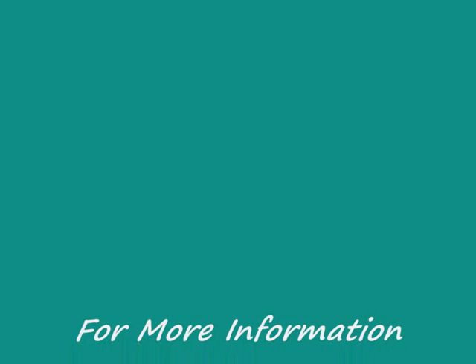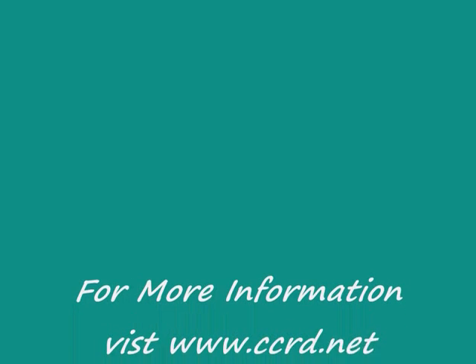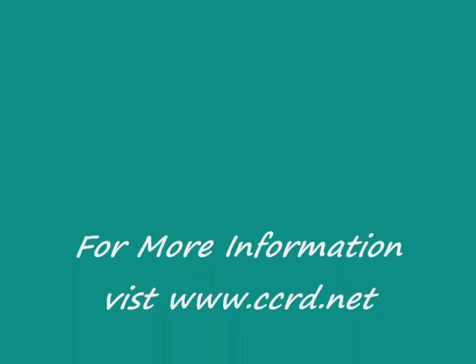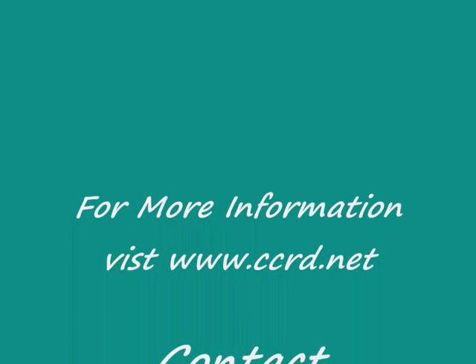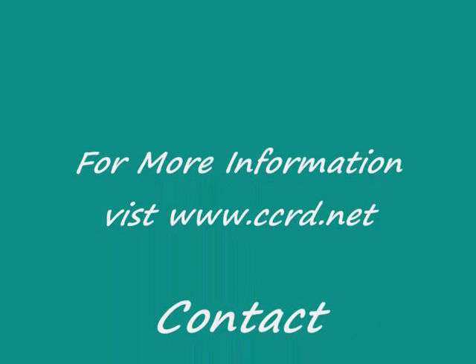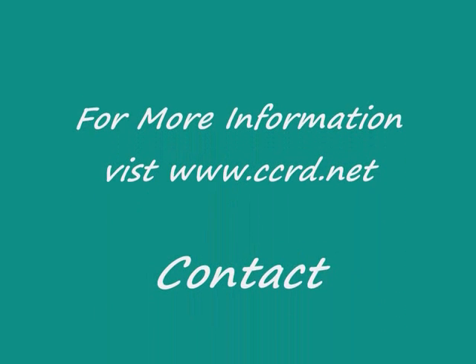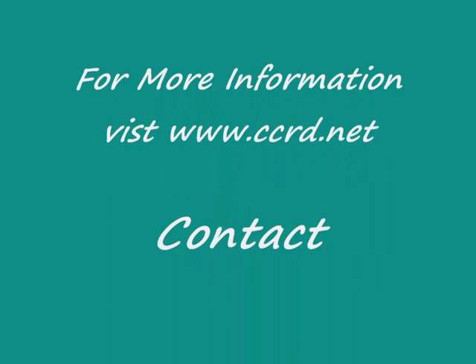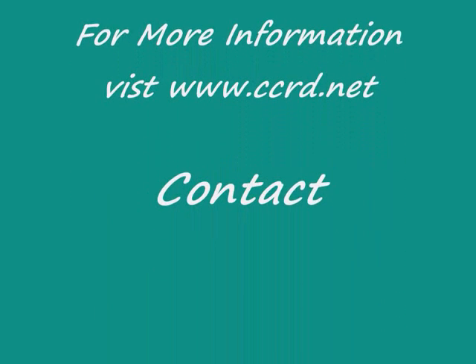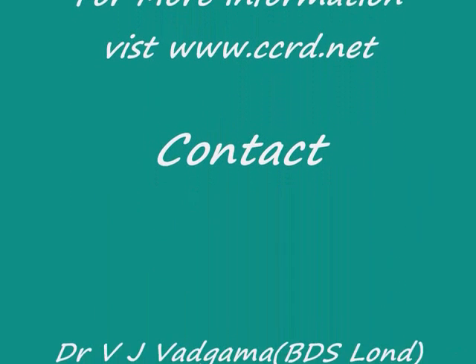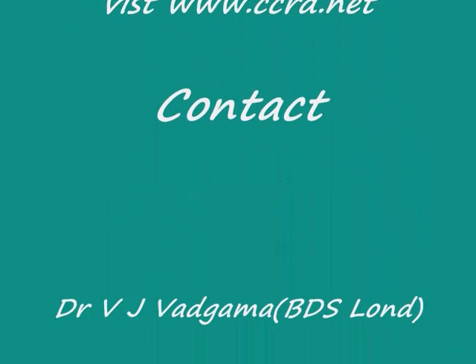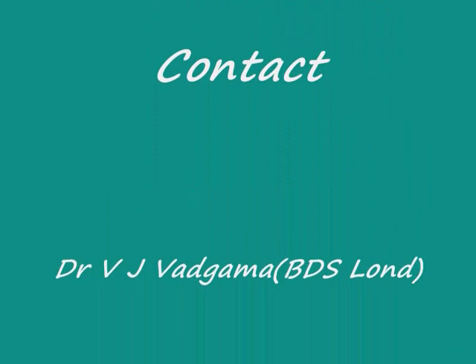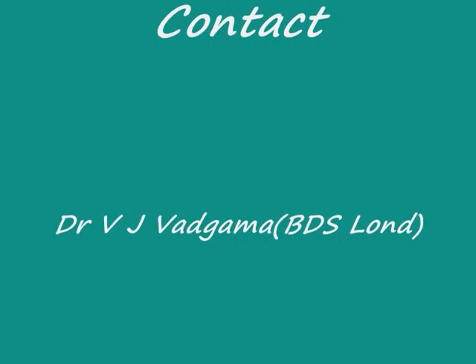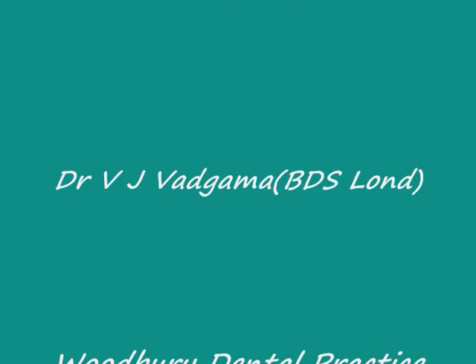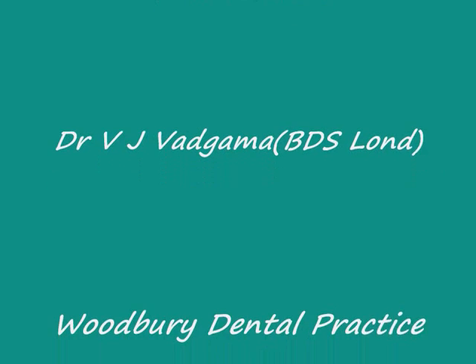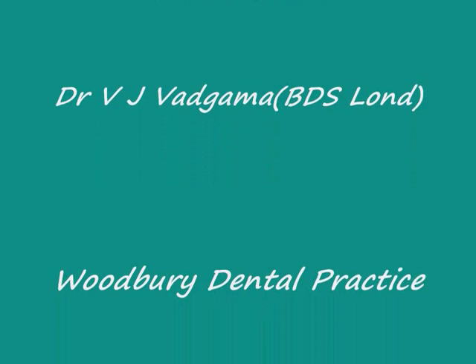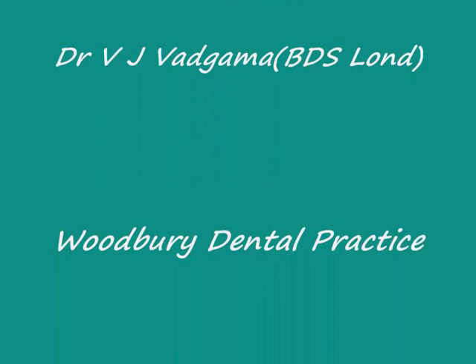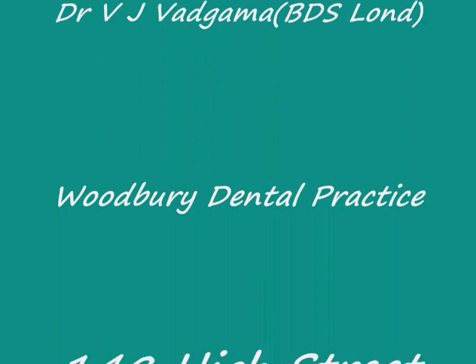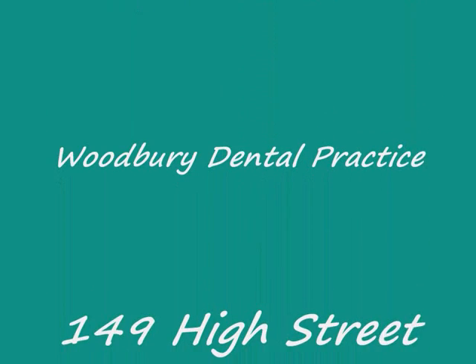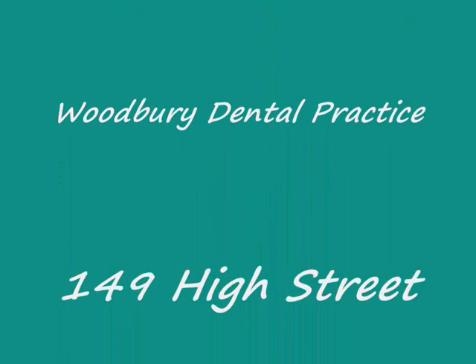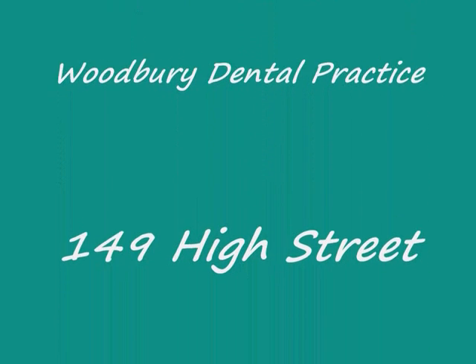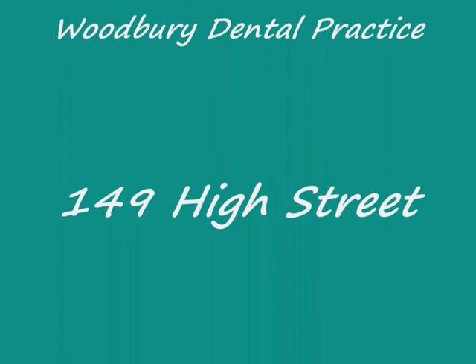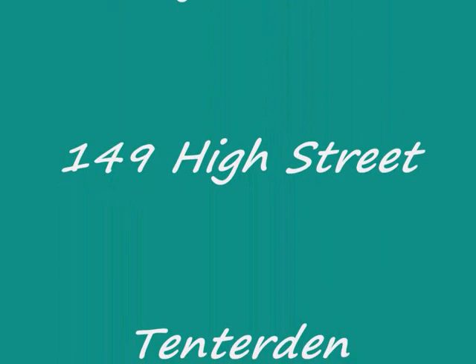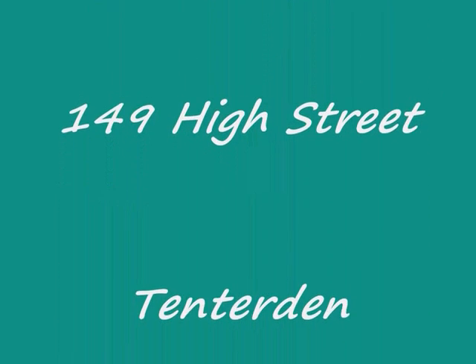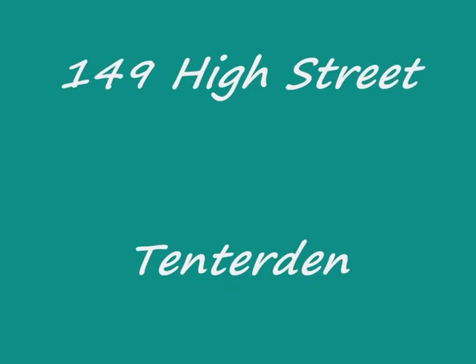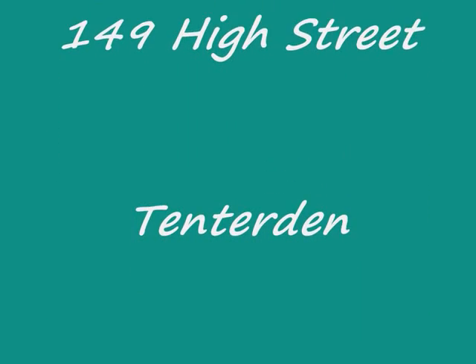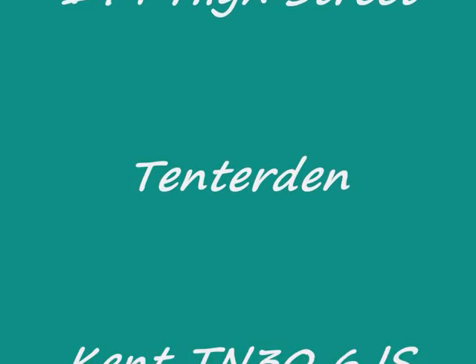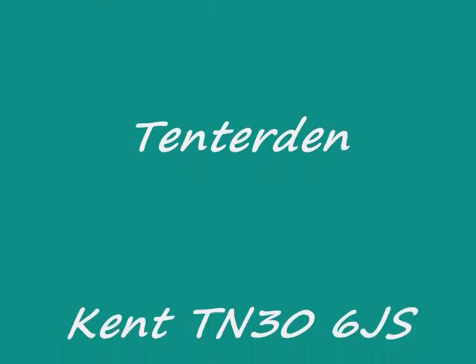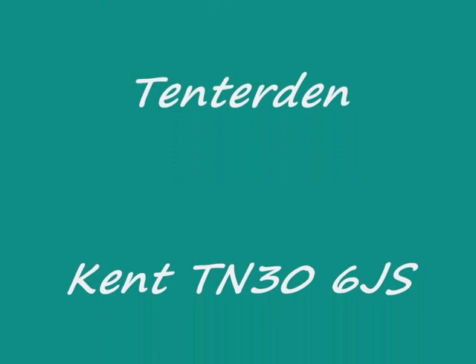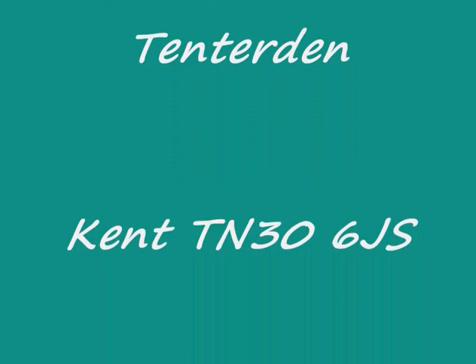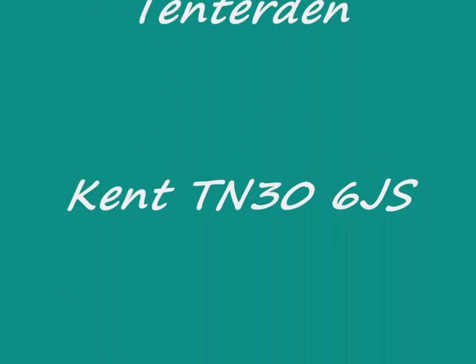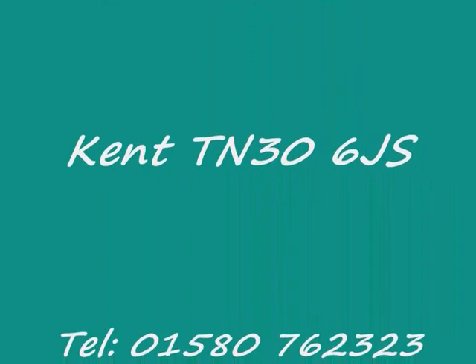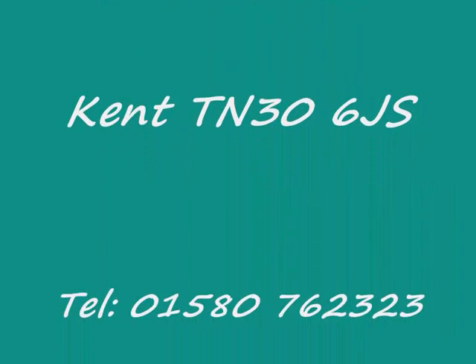Thank you for listening to this video and visit our website at www.ccrde.net.